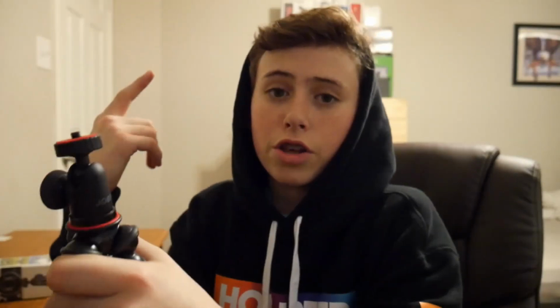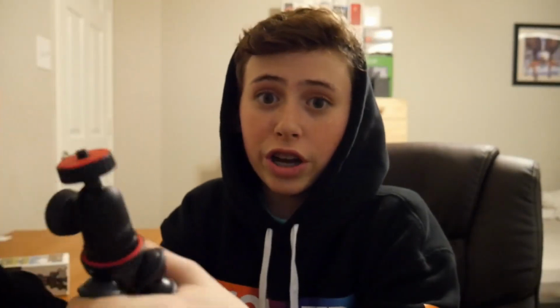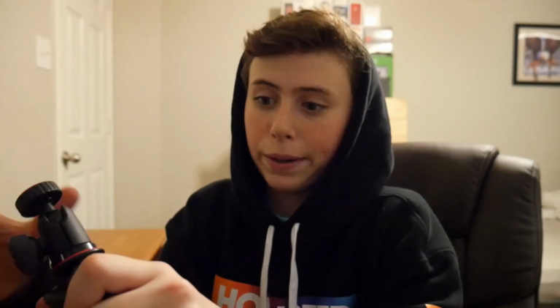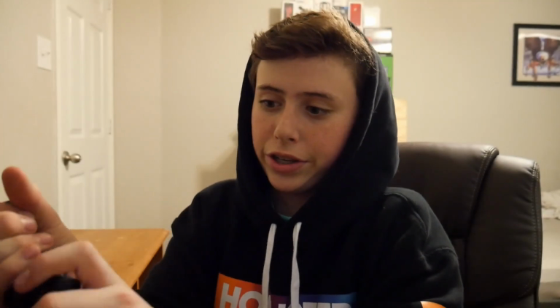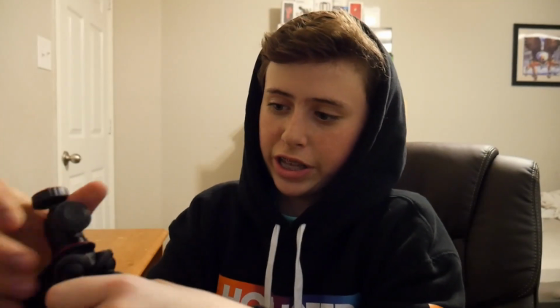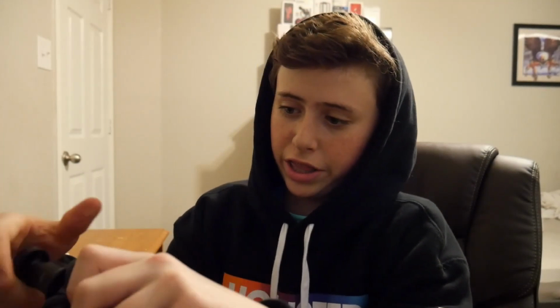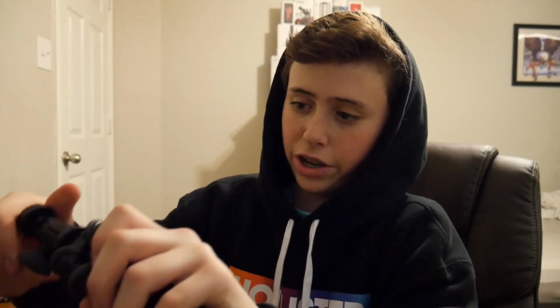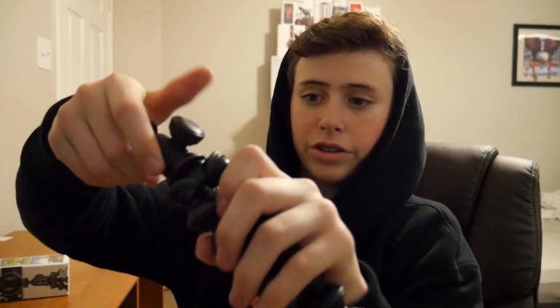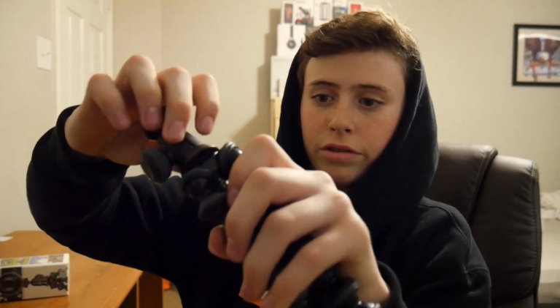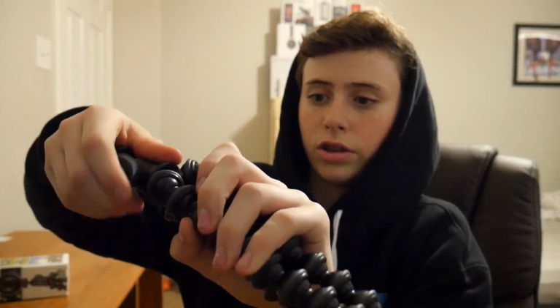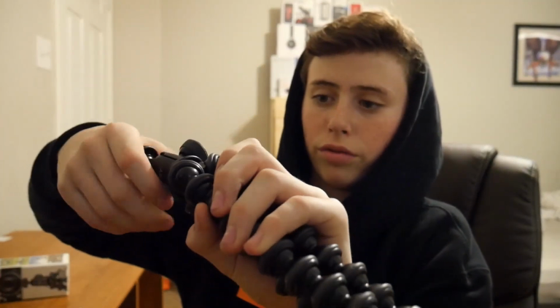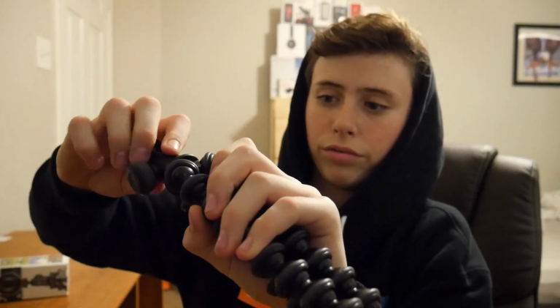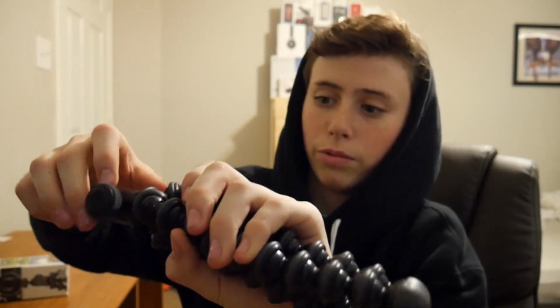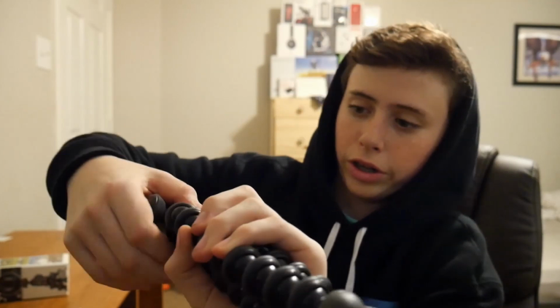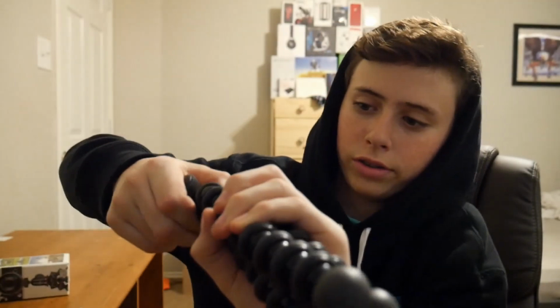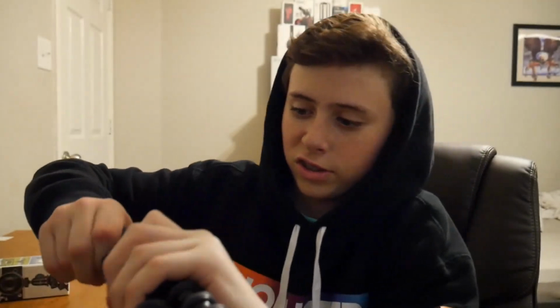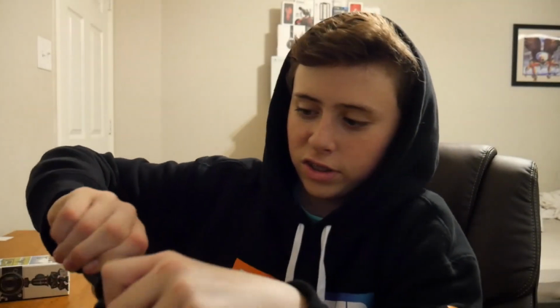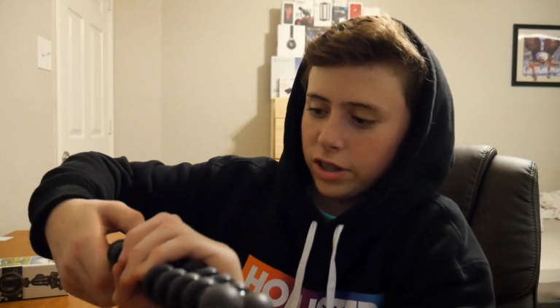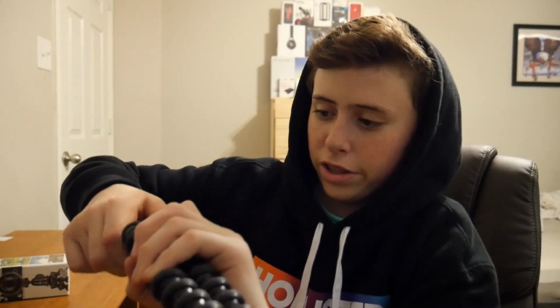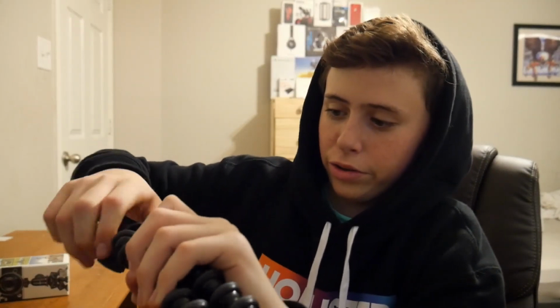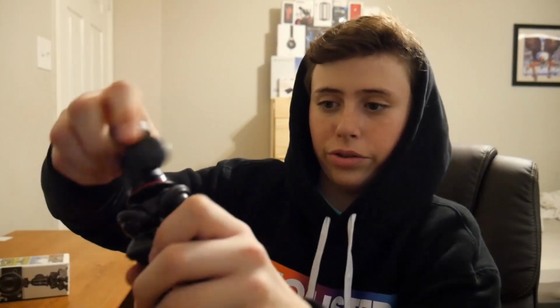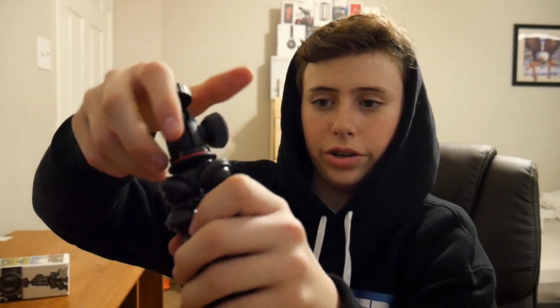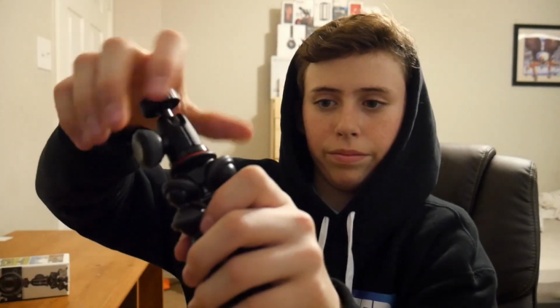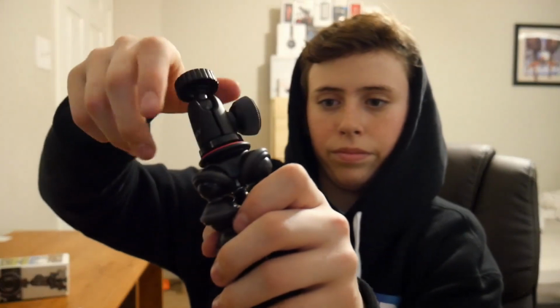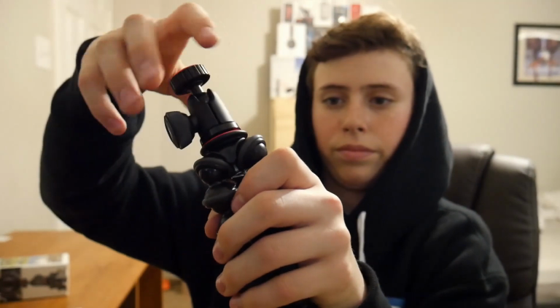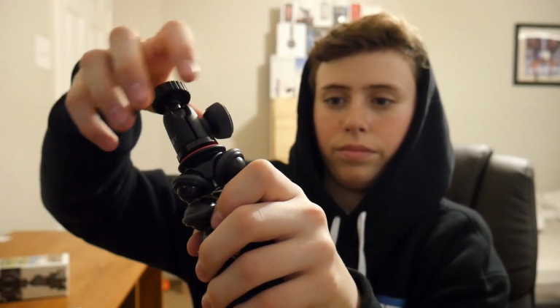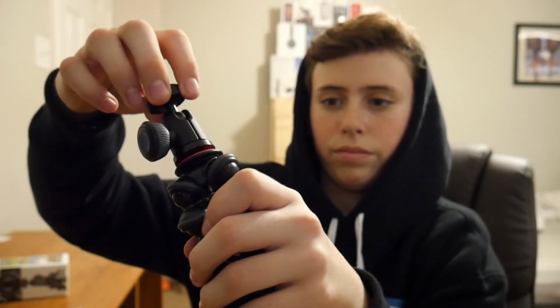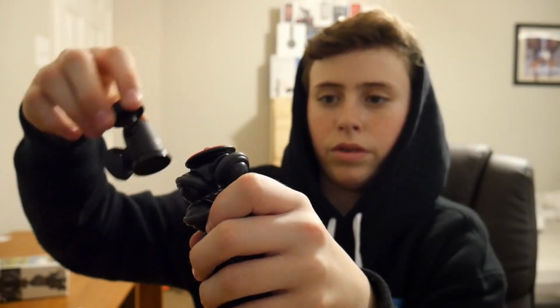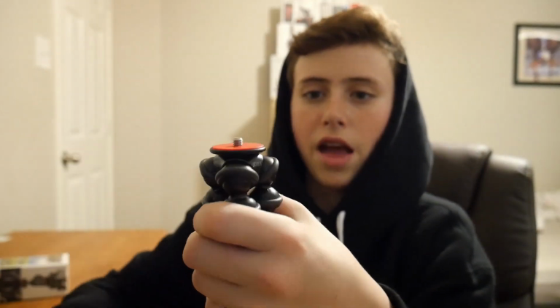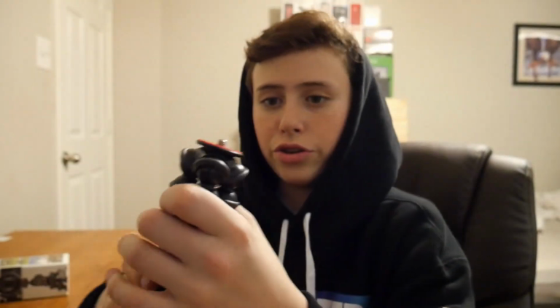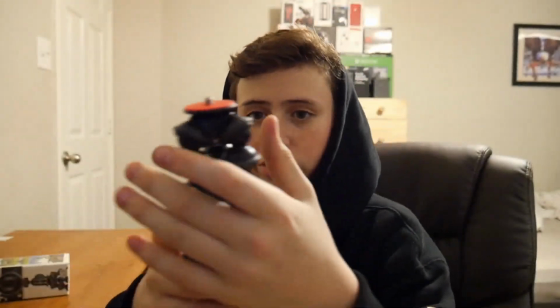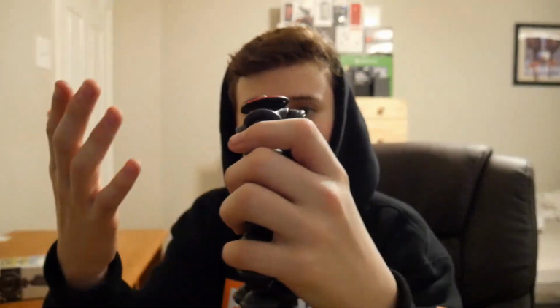Another feature I do like about this is that the head does come off. You unscrew it right here, and then you can just use it as a regular tripod.